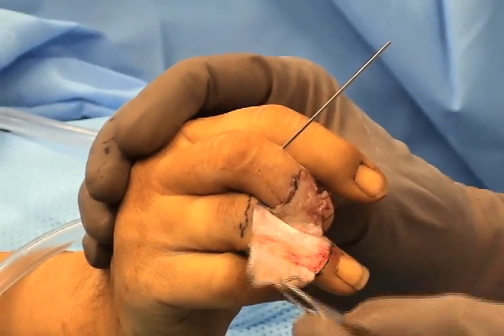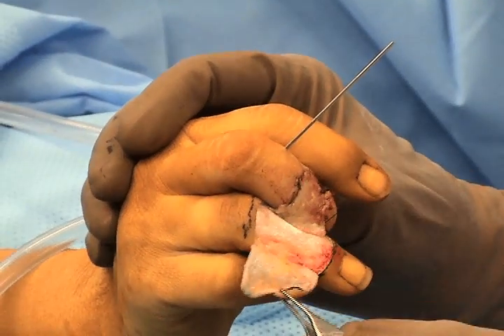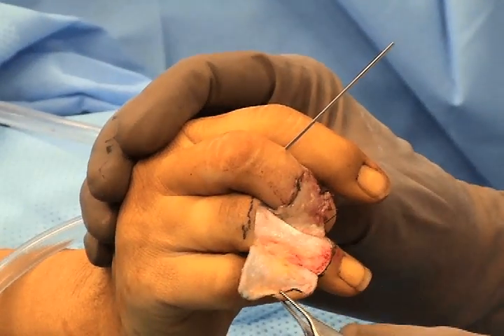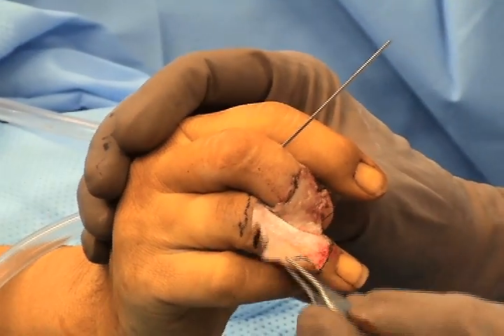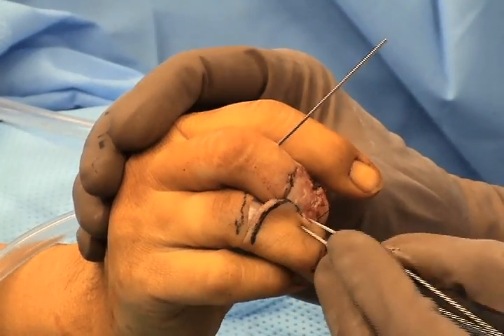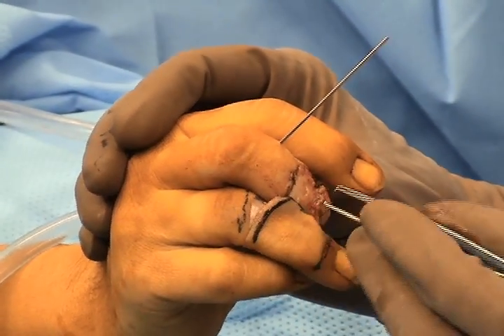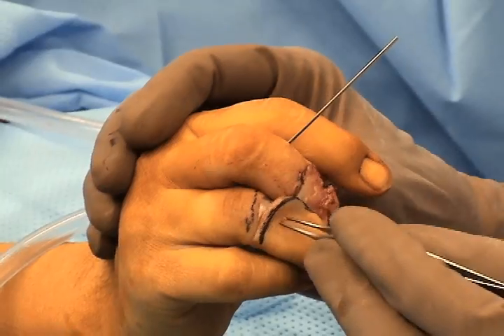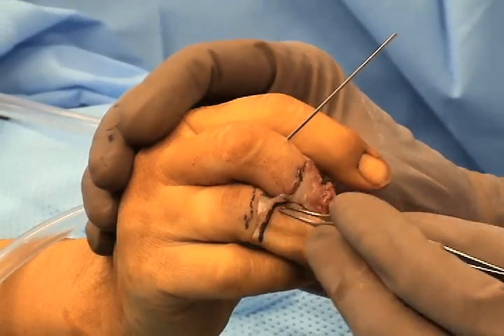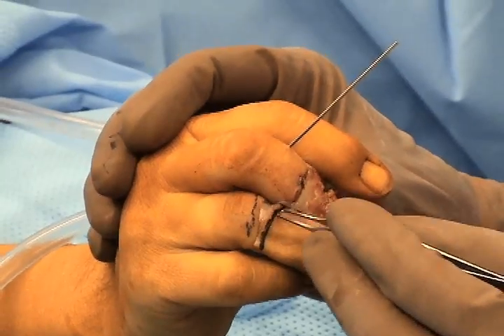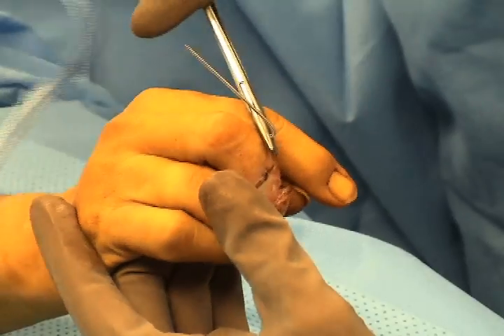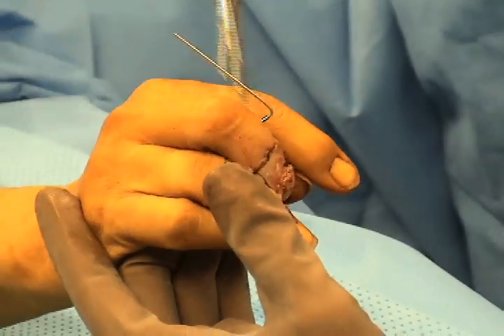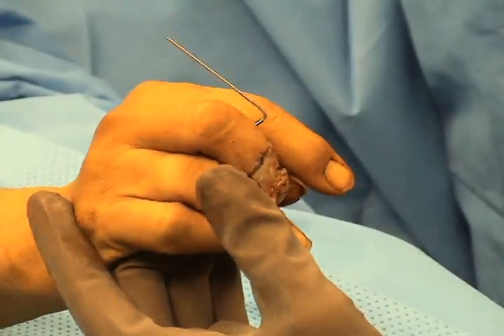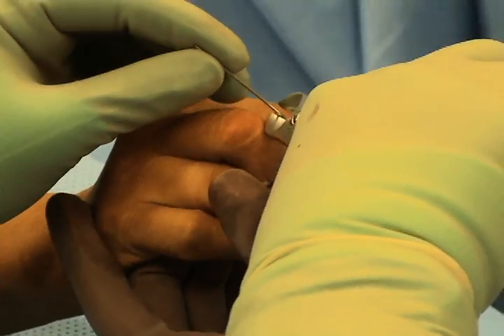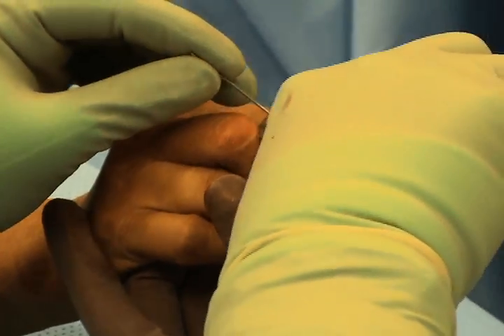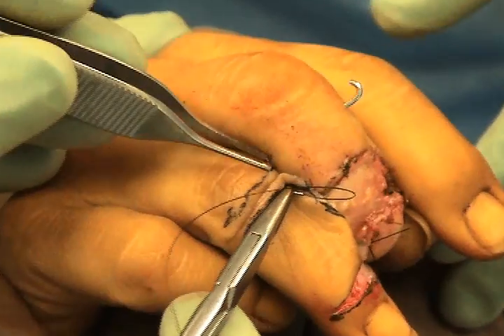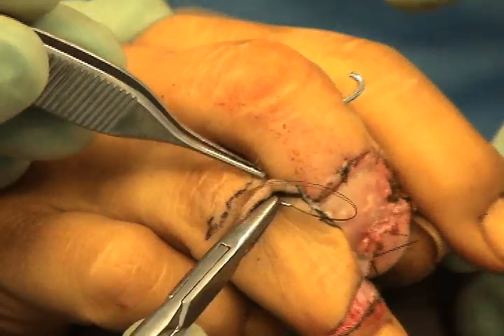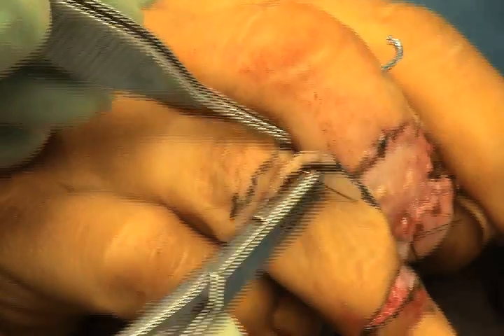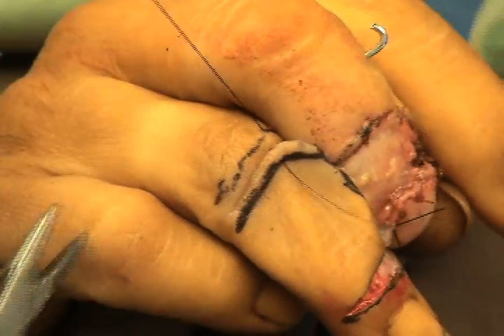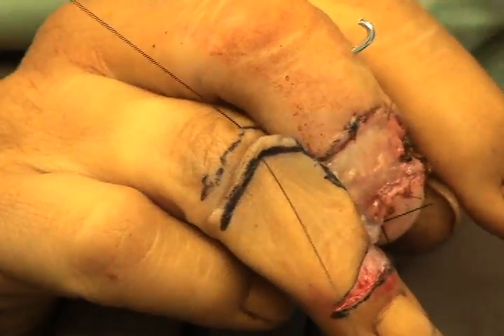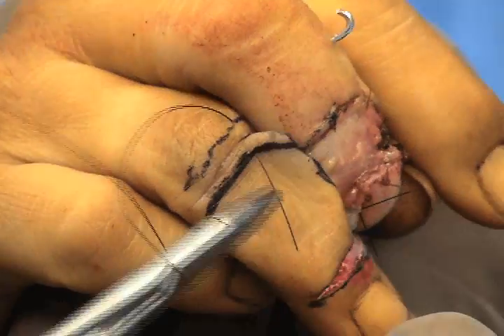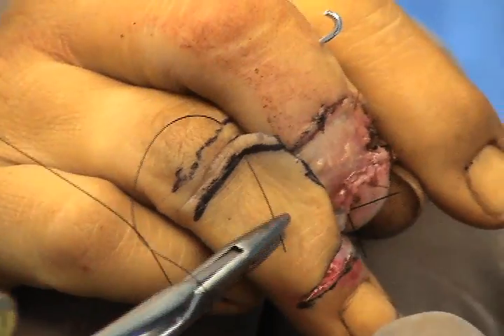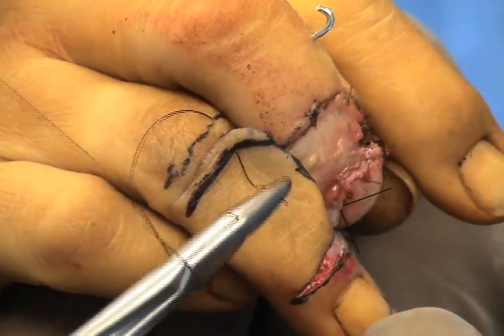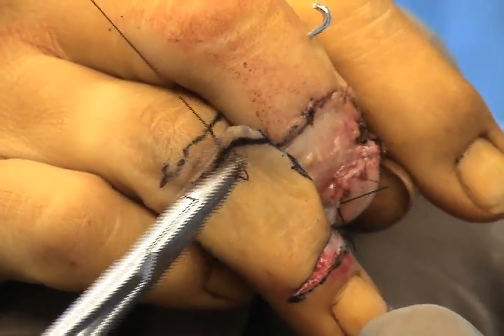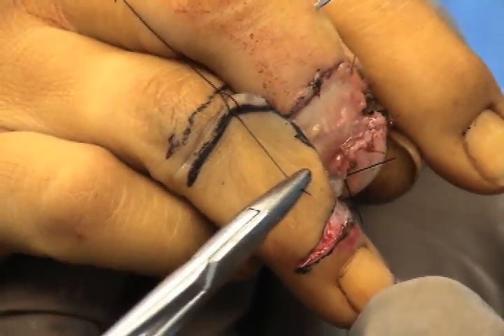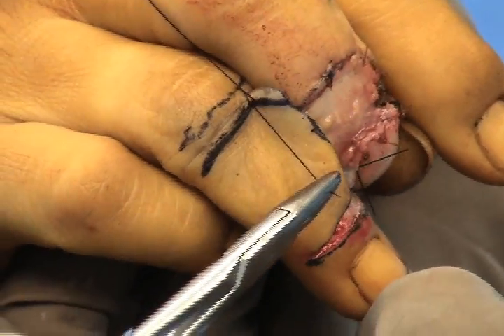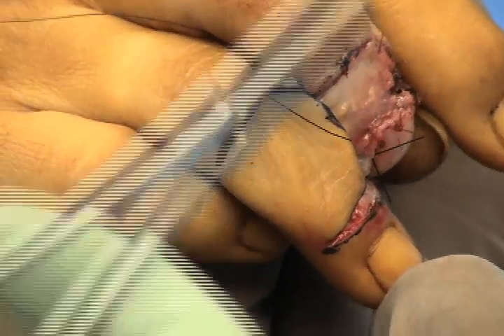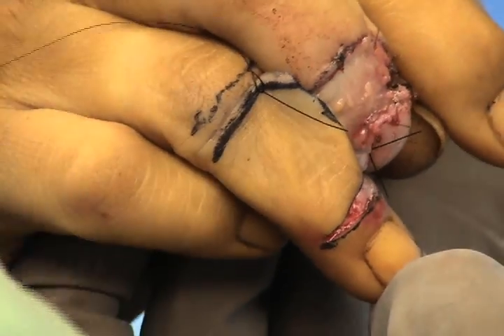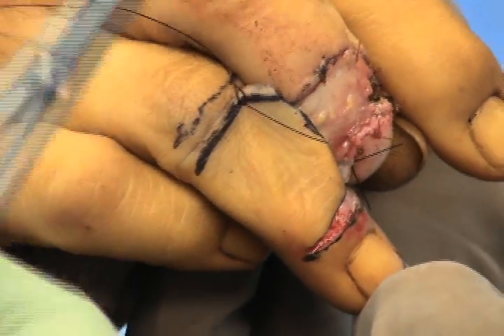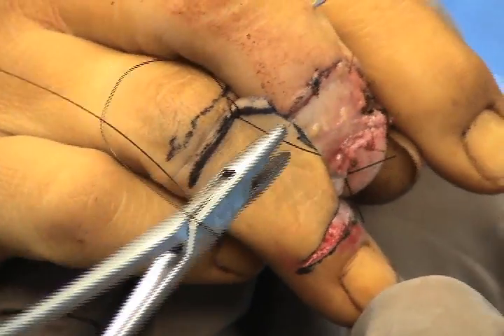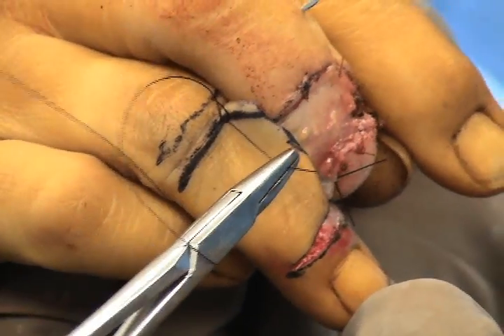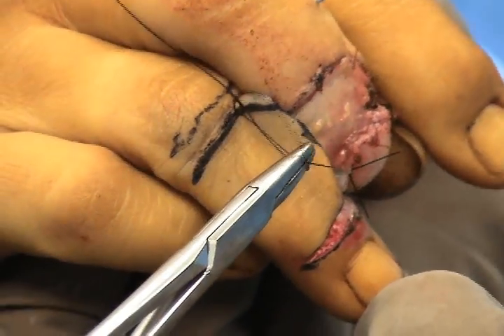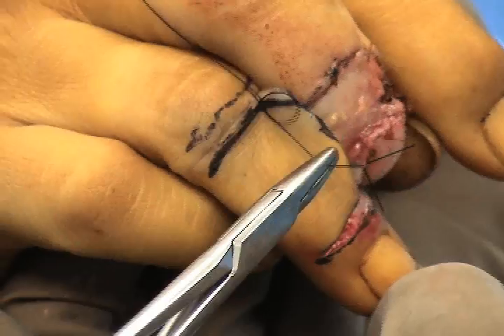The fingers are stabilized together with a Kirschner wire to minimize tension on the flap. The recipient site is then closed by suturing the skin flap back into position.